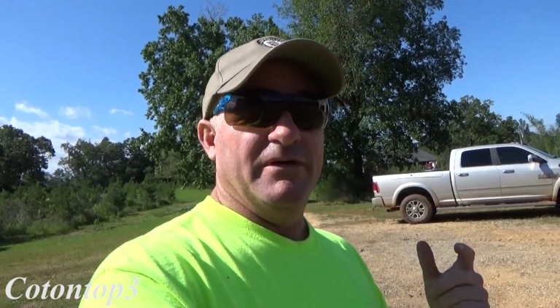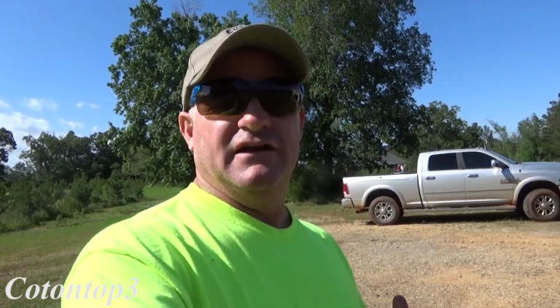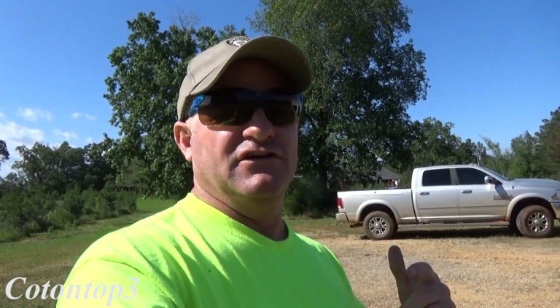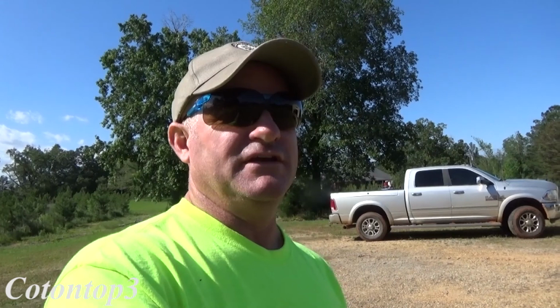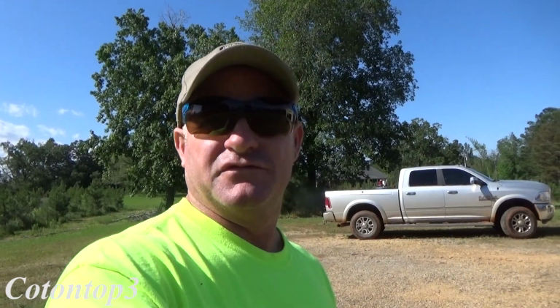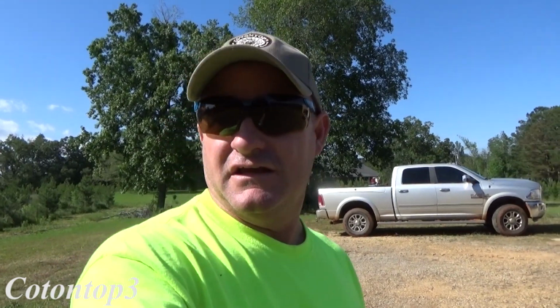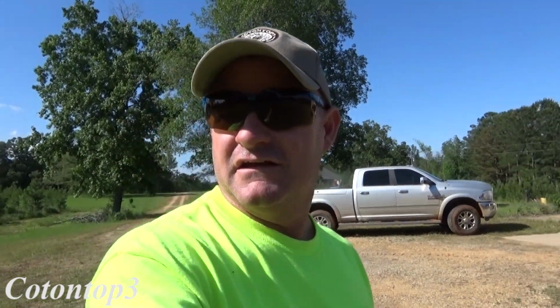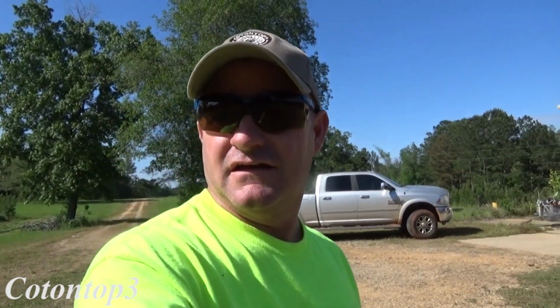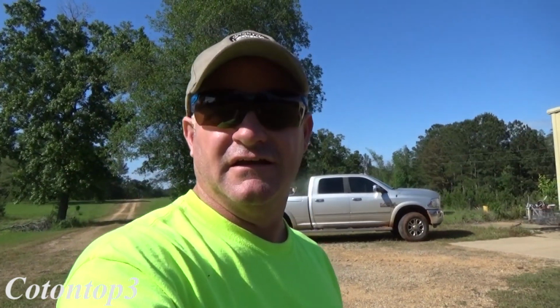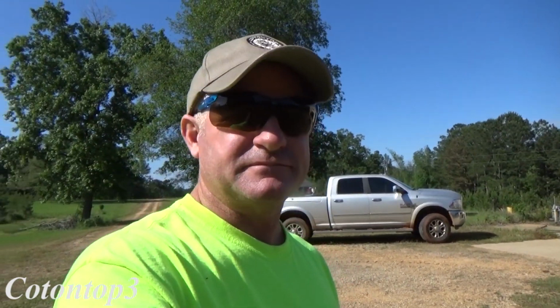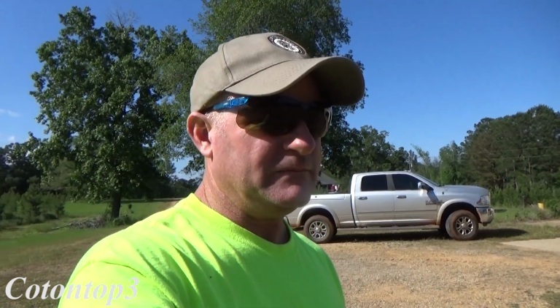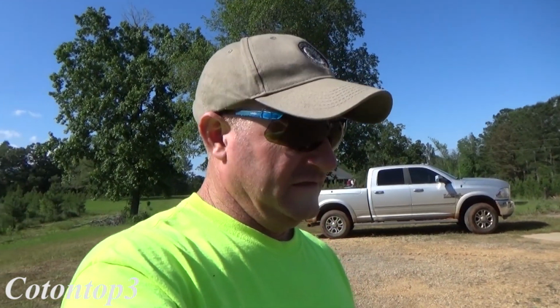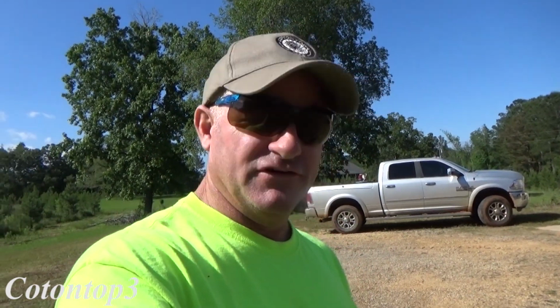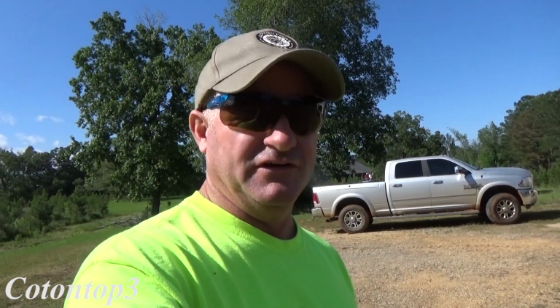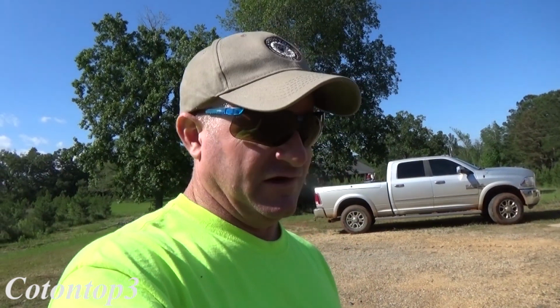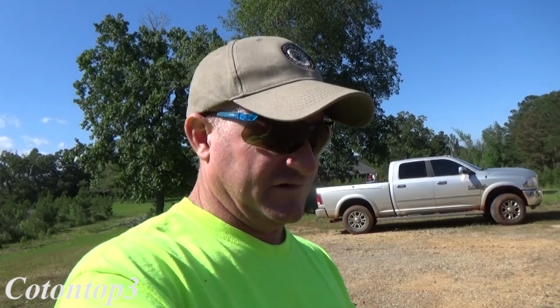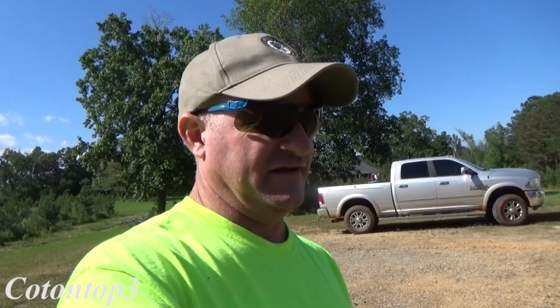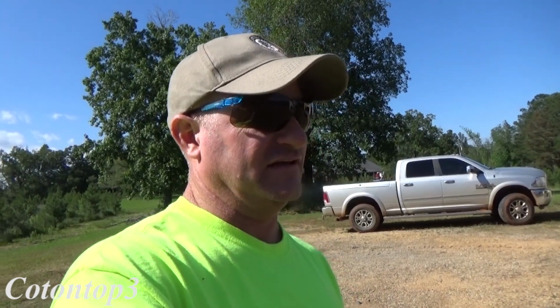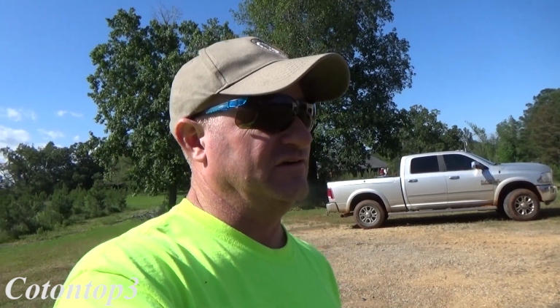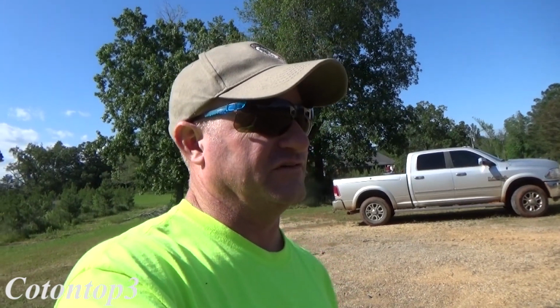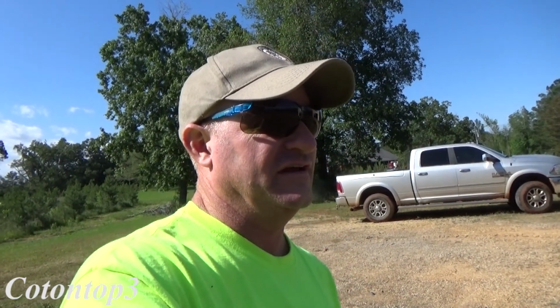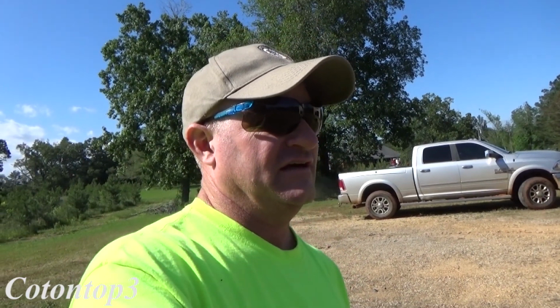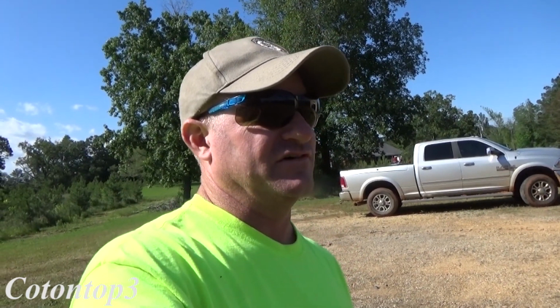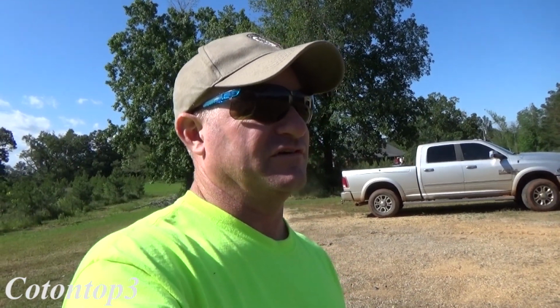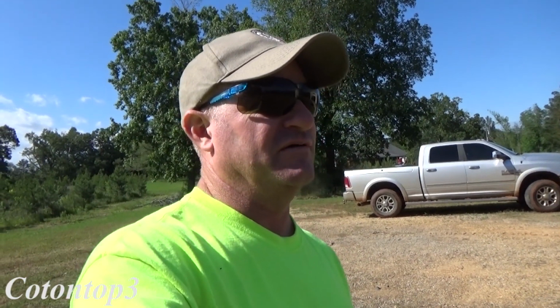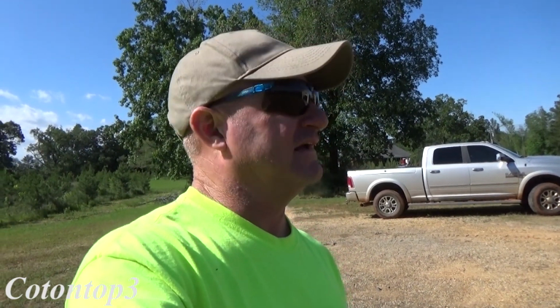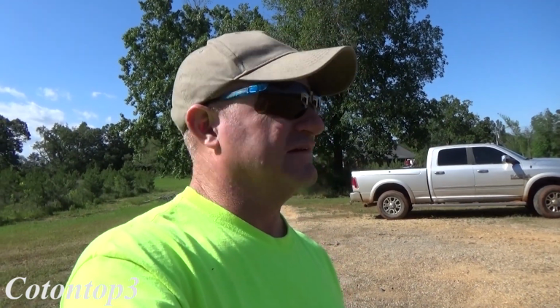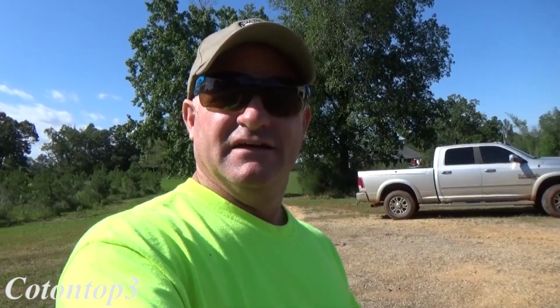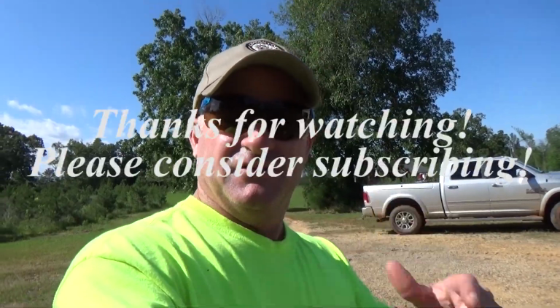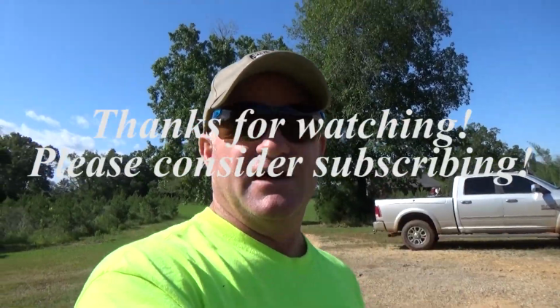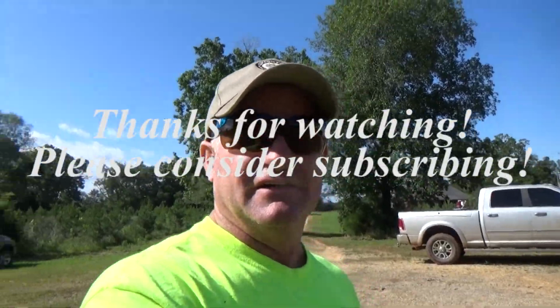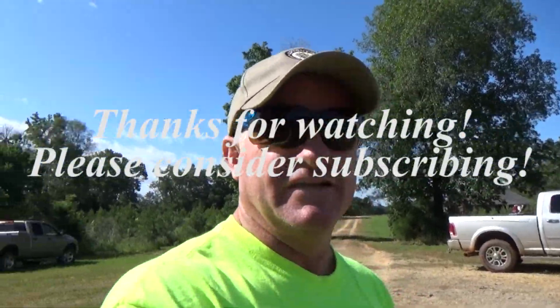Y'all be good, have a good weekend. I'm not sure what Sunday's video is going to be — I've got several things I can use for Sunday. We'll see y'all later. Later taters.